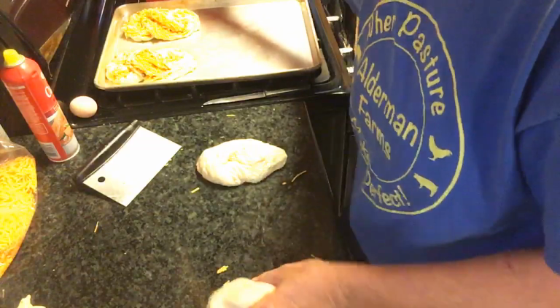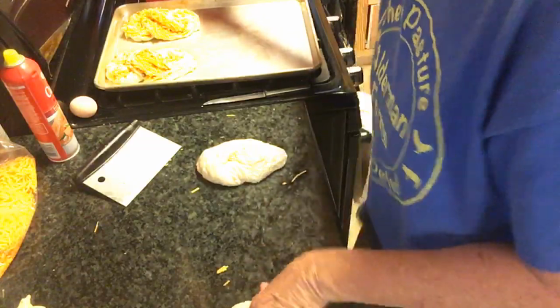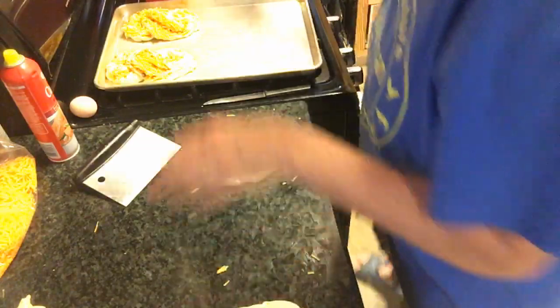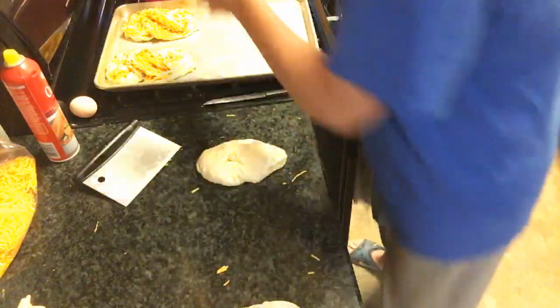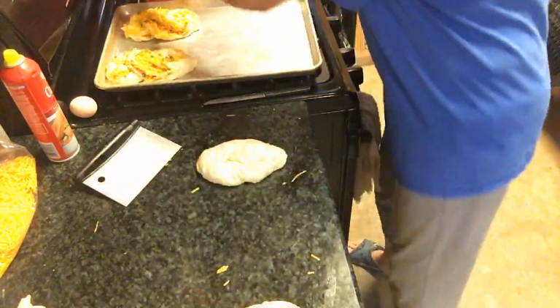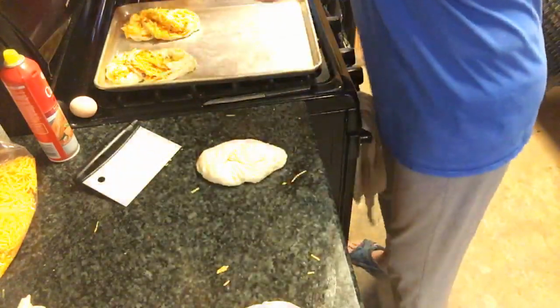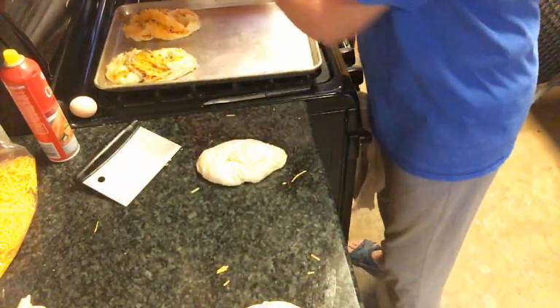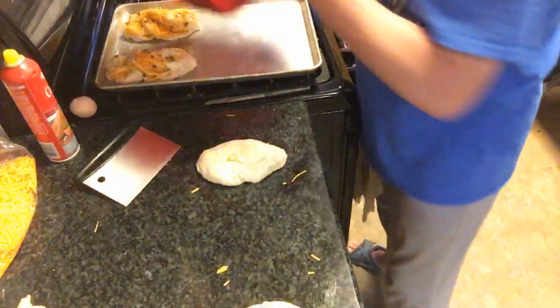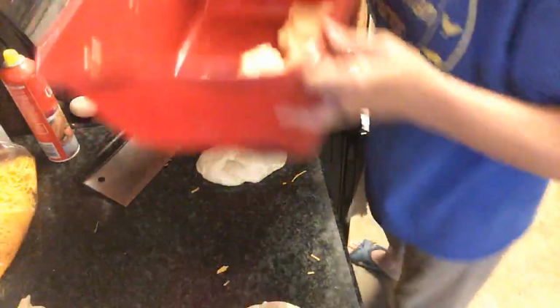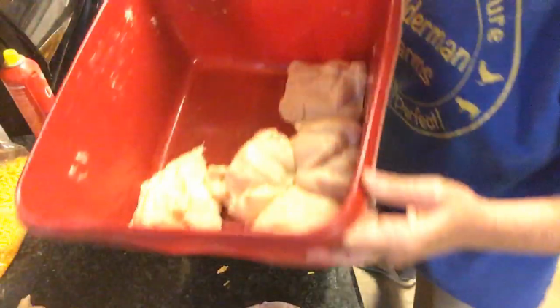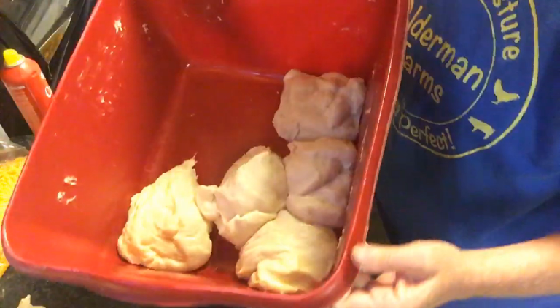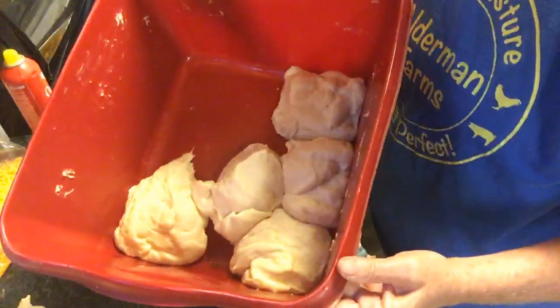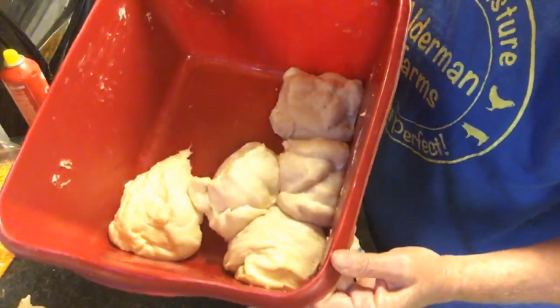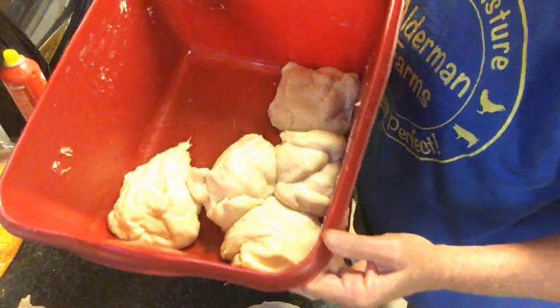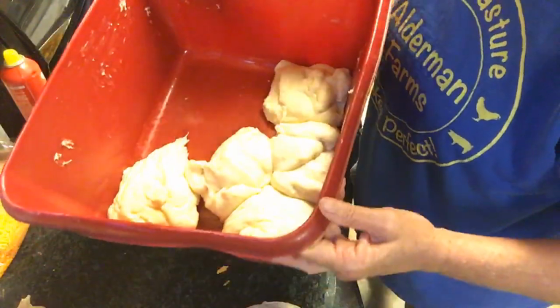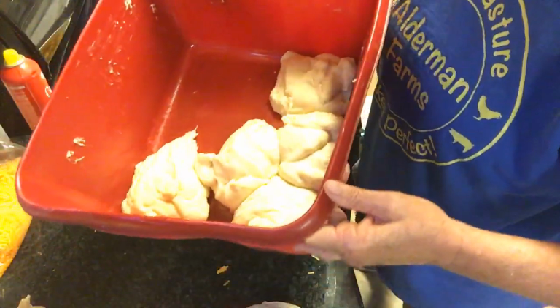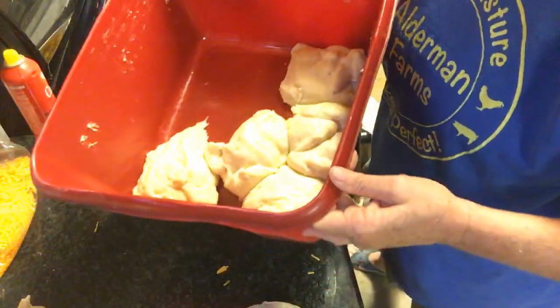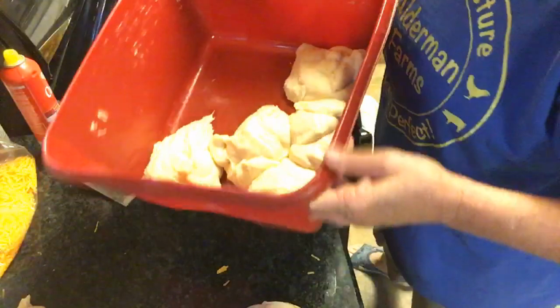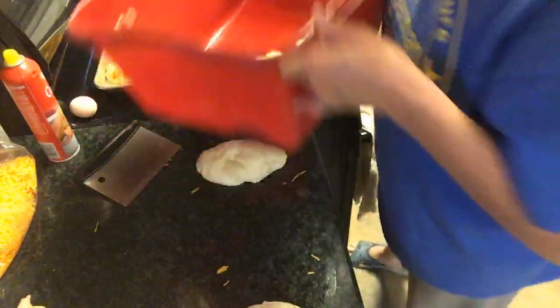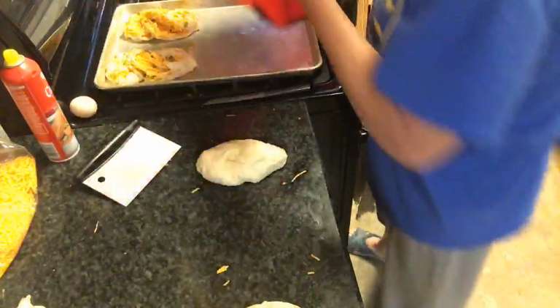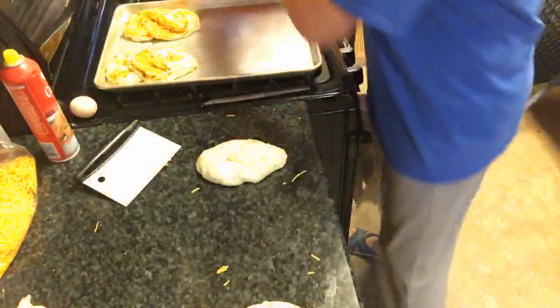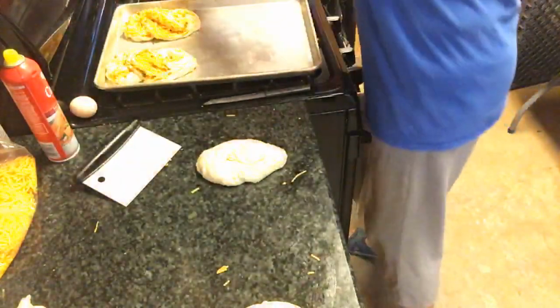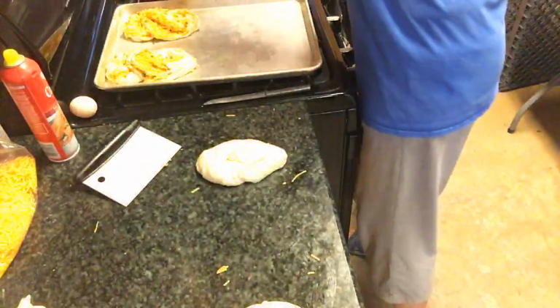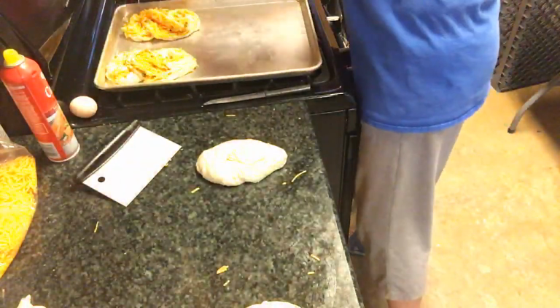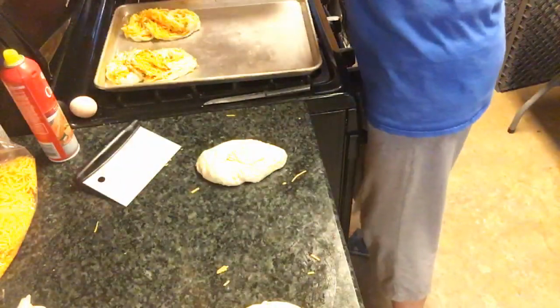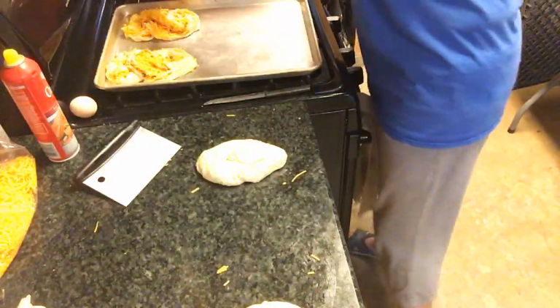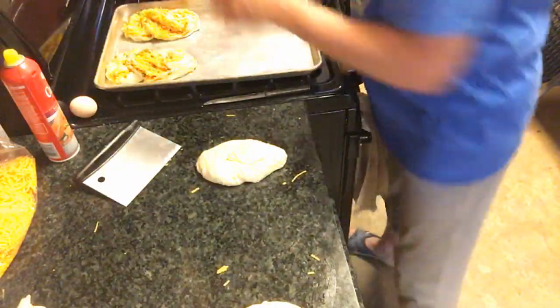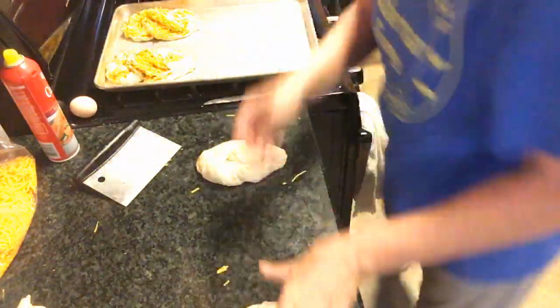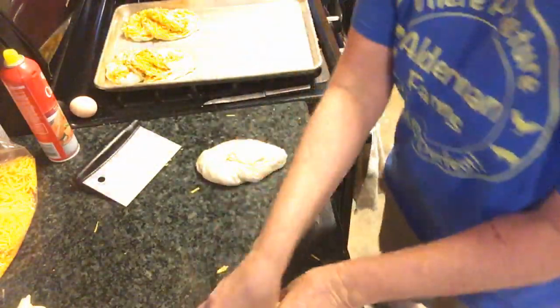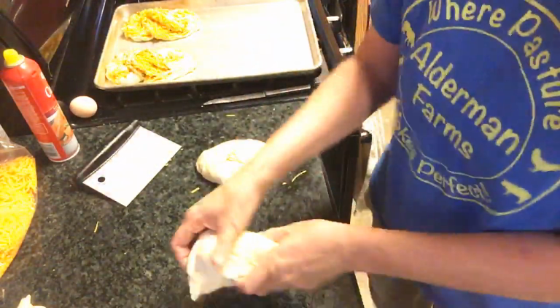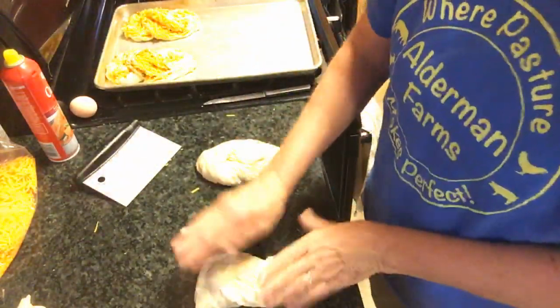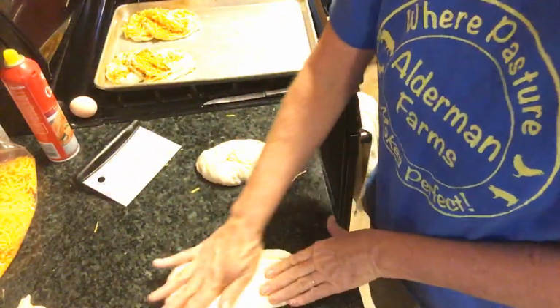I raised my dough in my pan here, and I've already measured out my little half-pounds right there.